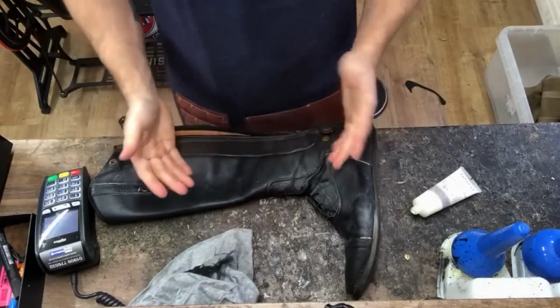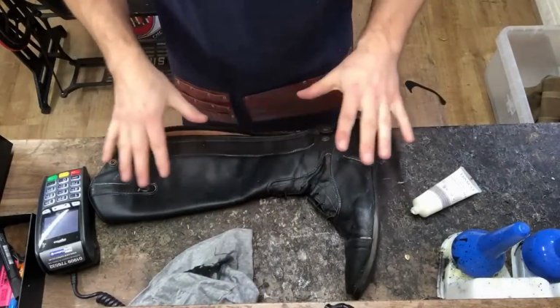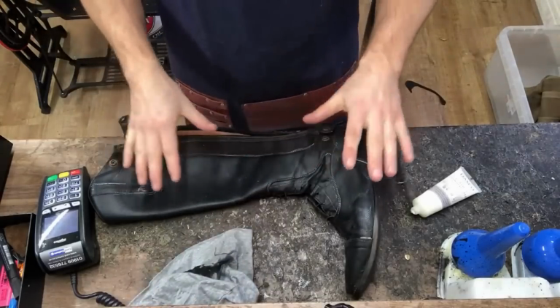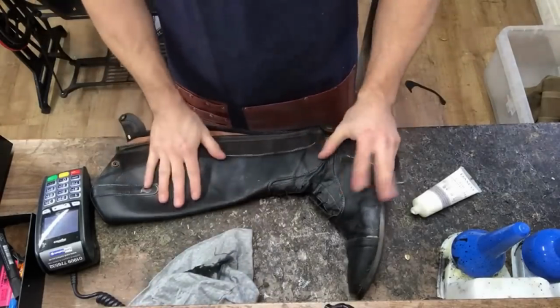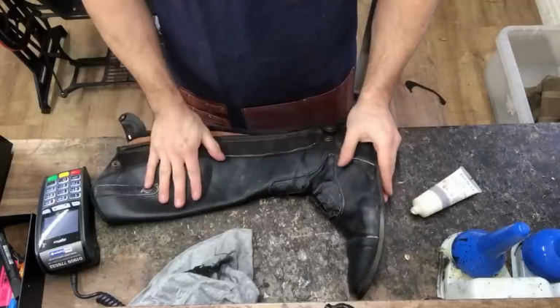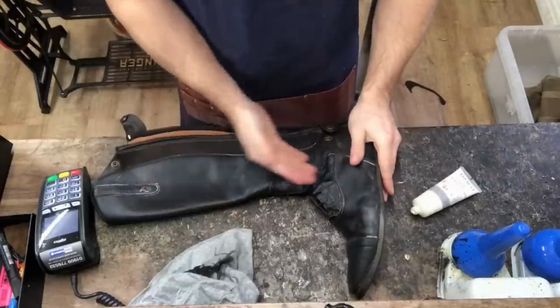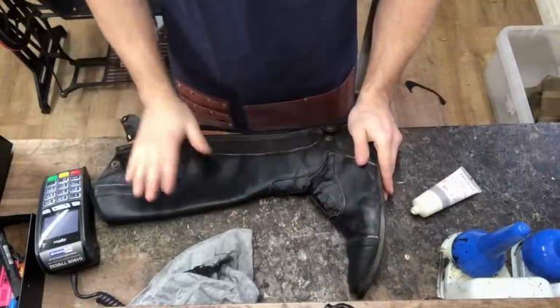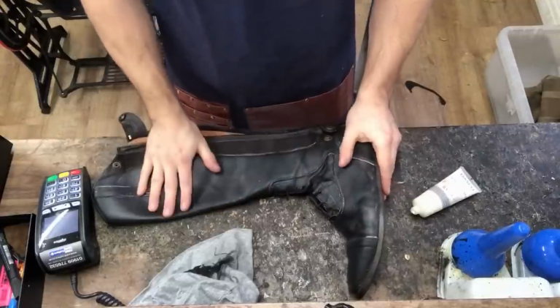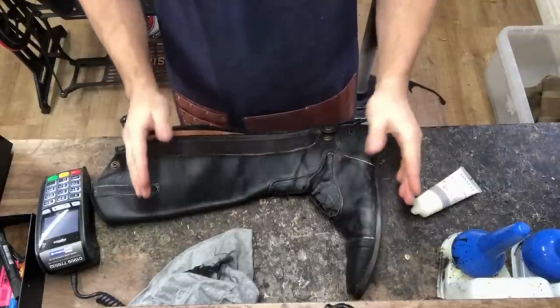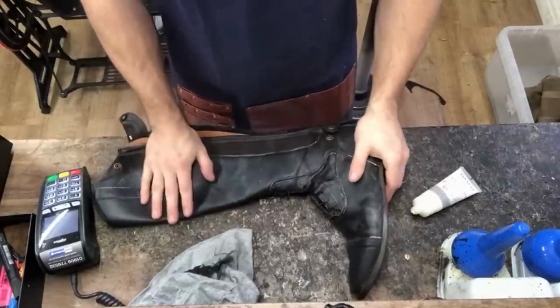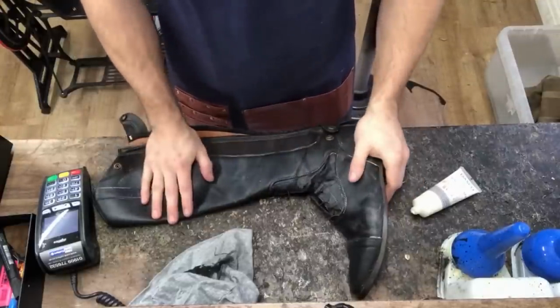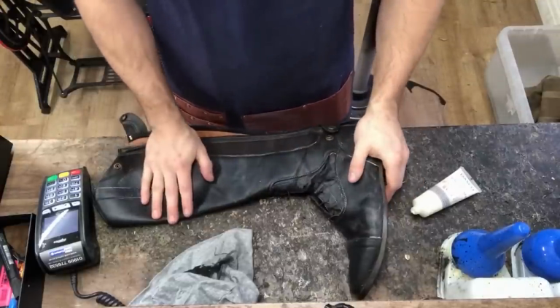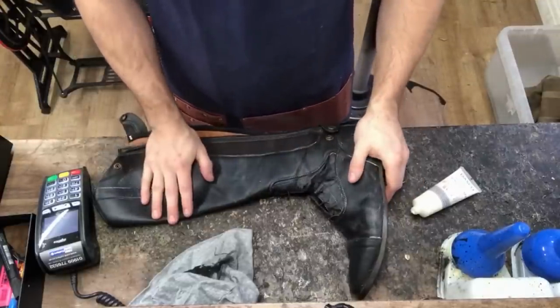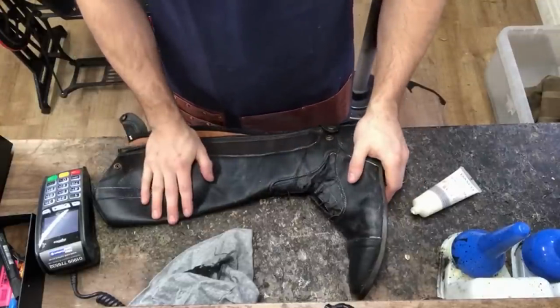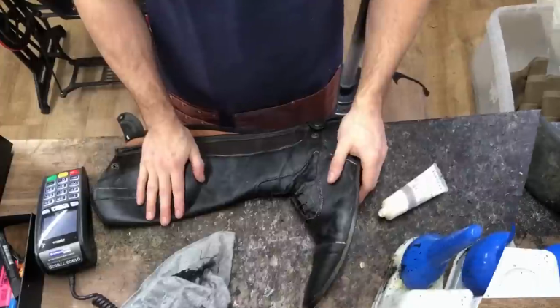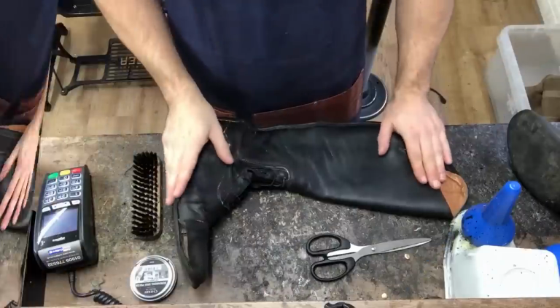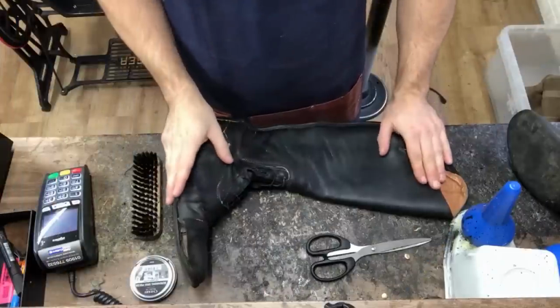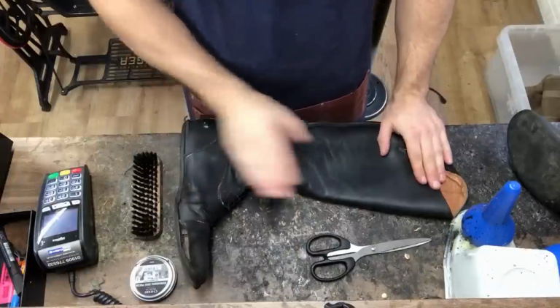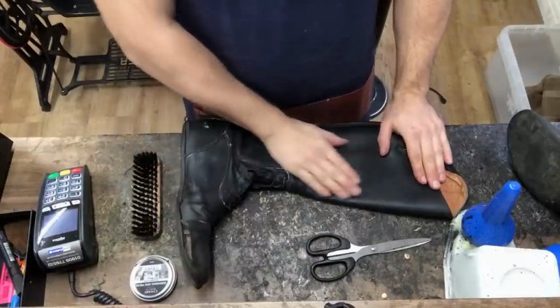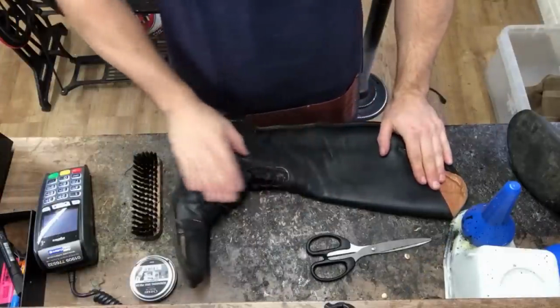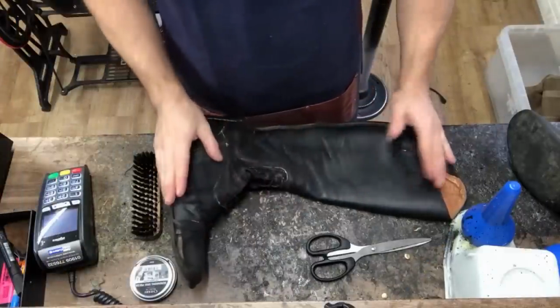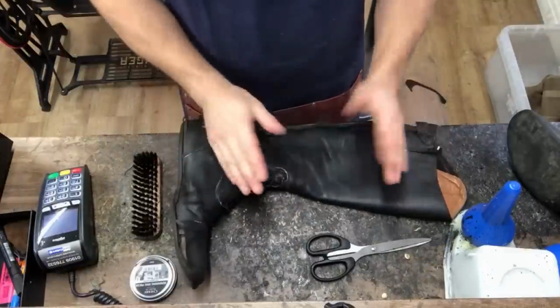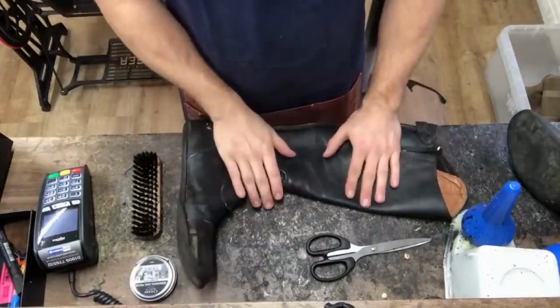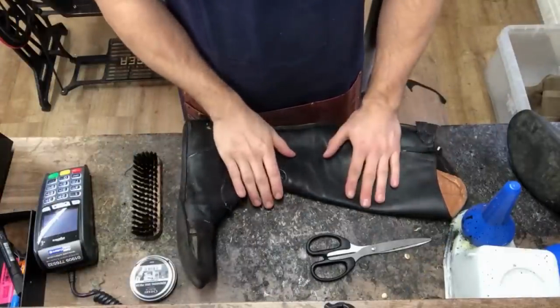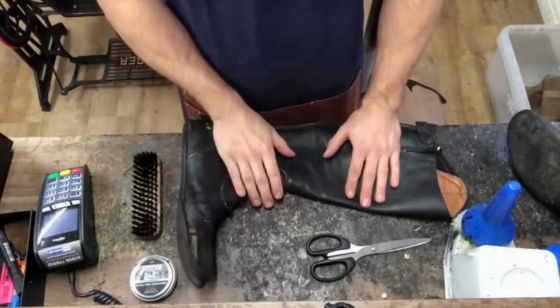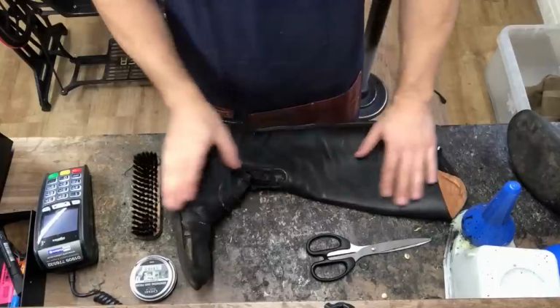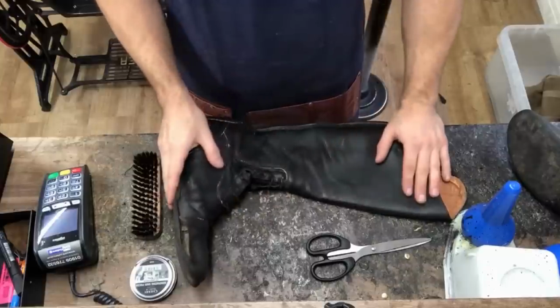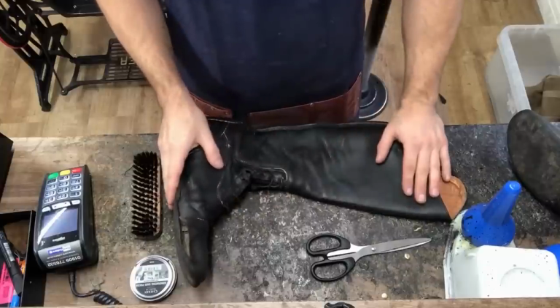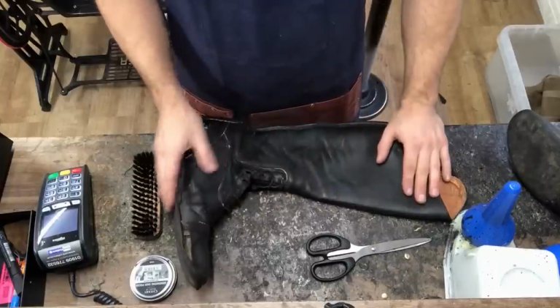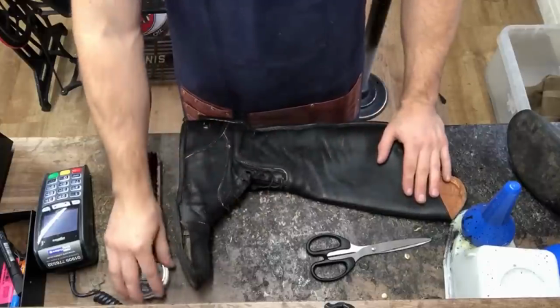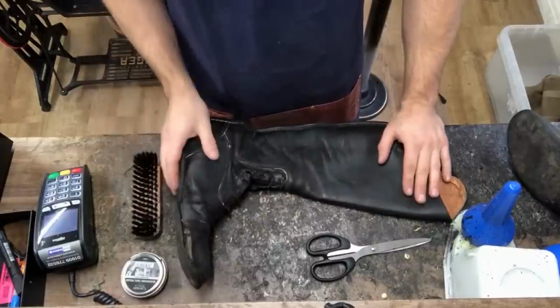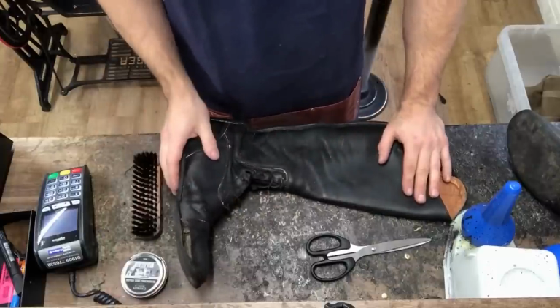So we let that soak in and dry. Once it's completely dry, we can work on putting the polish on and renovating the colour. Now that that's dry, we're going to renovate the leather and put the black pigment back in with a renovating polish.